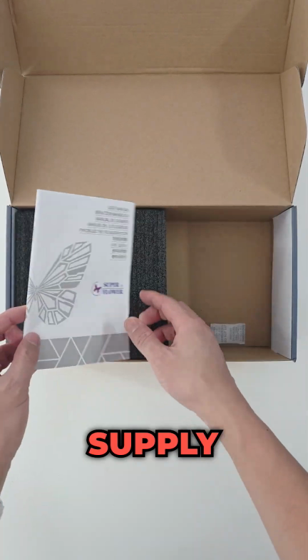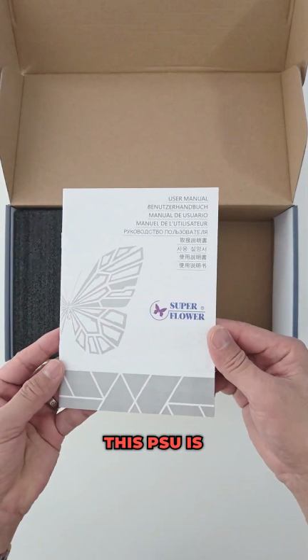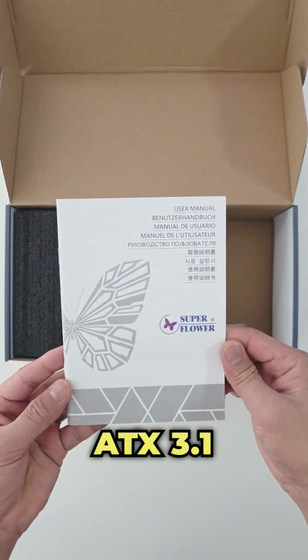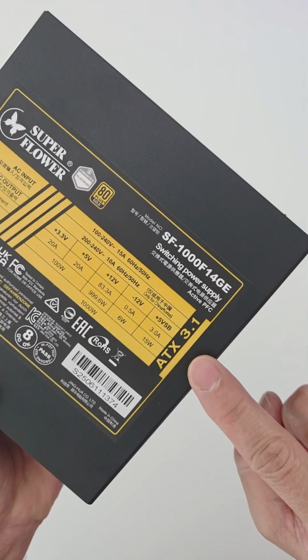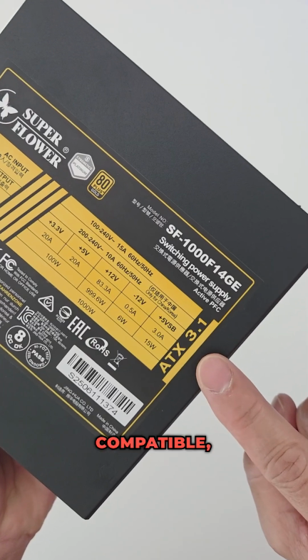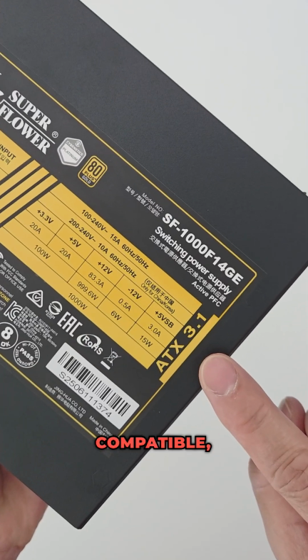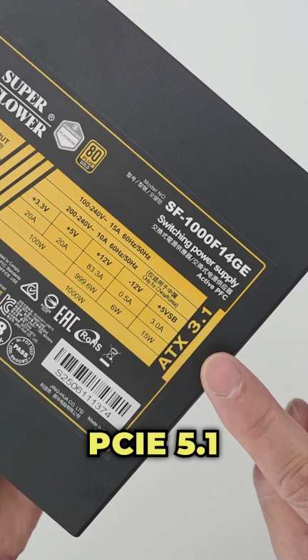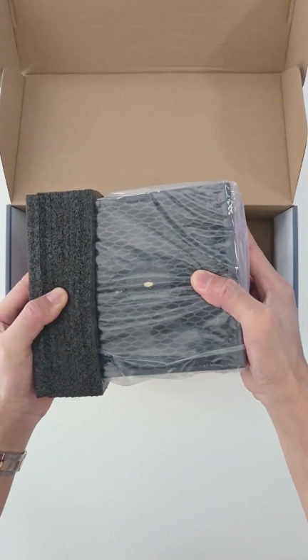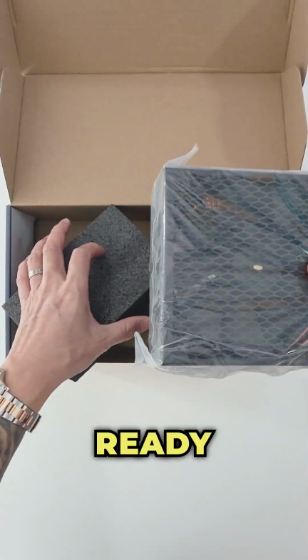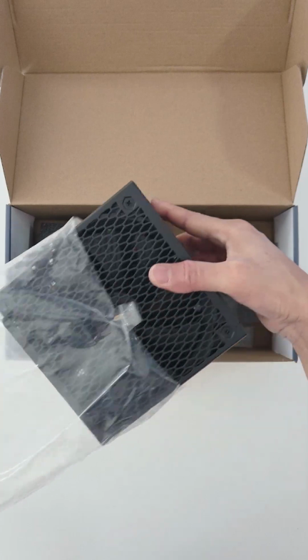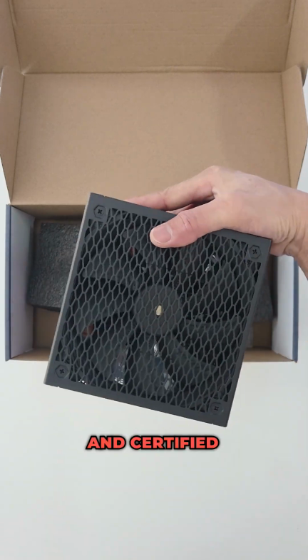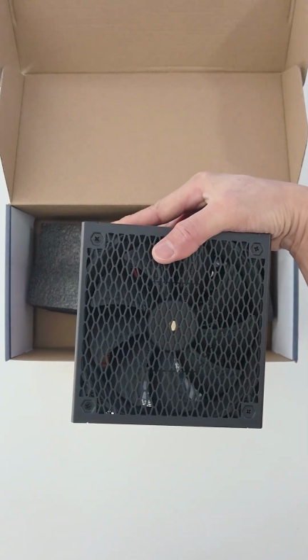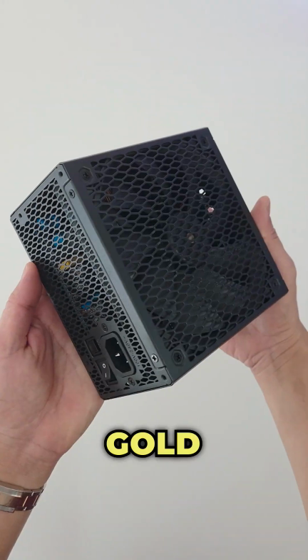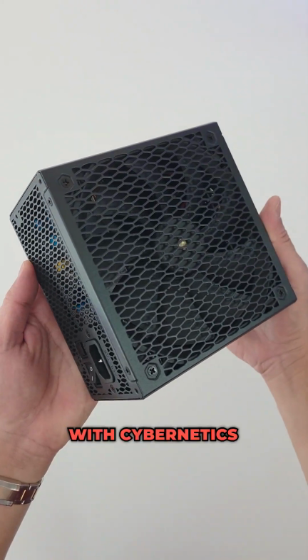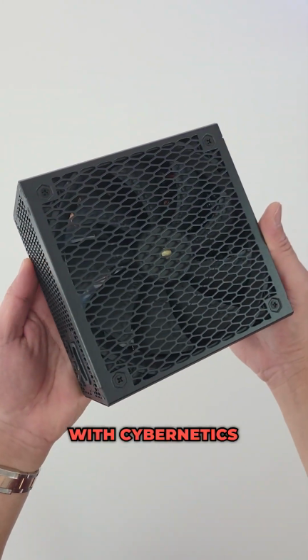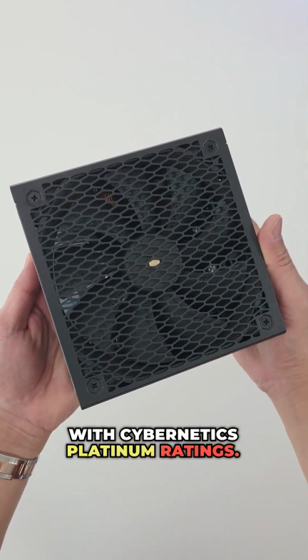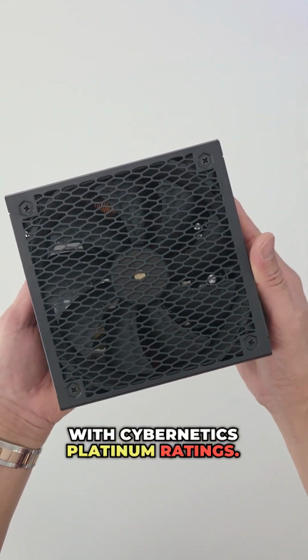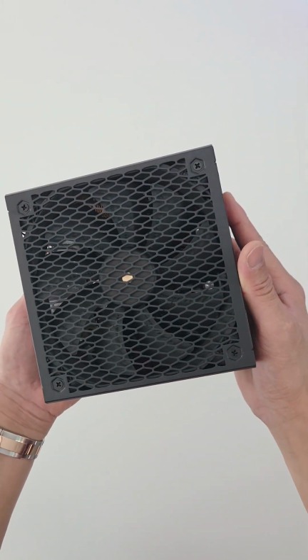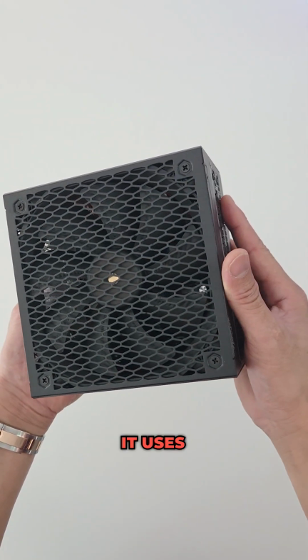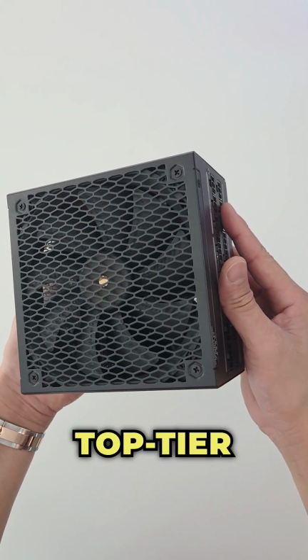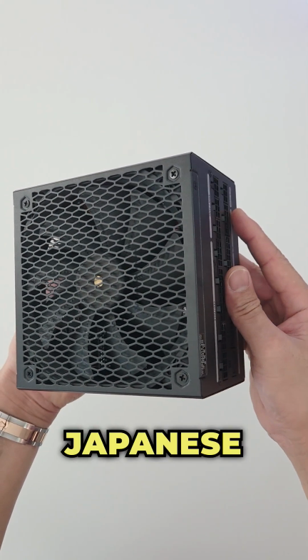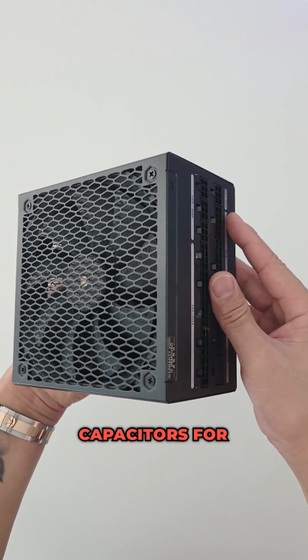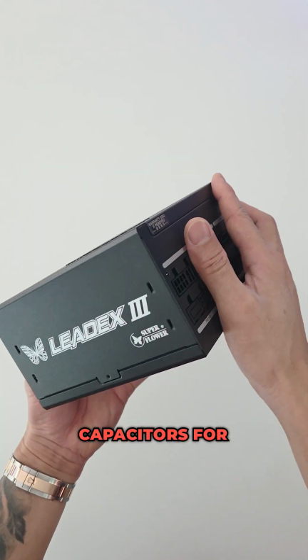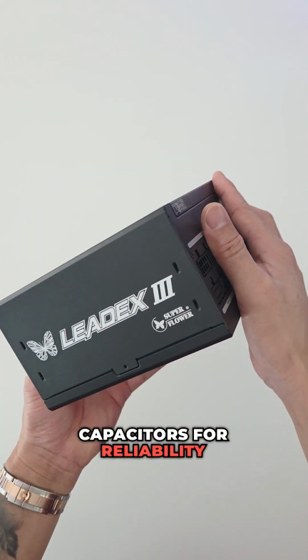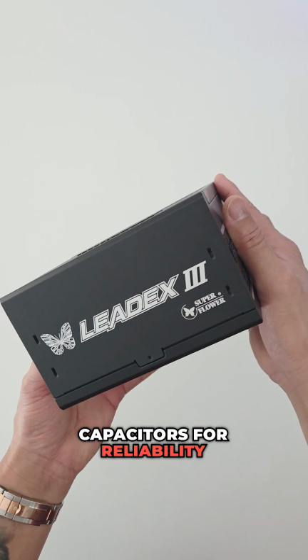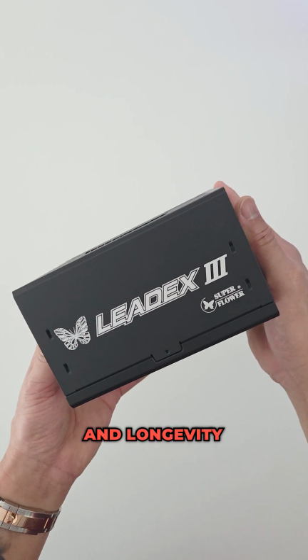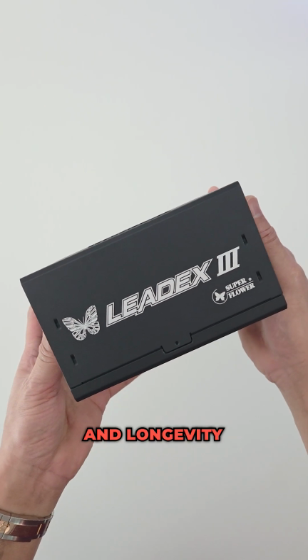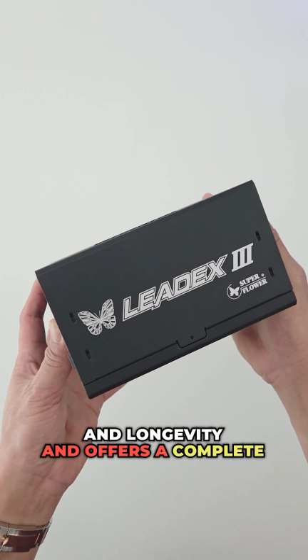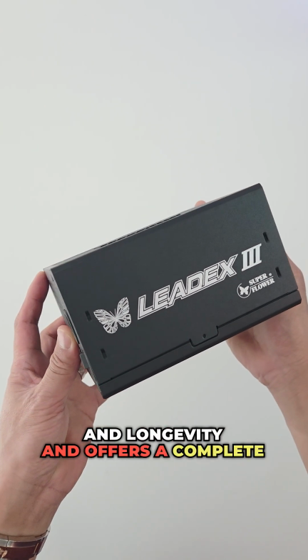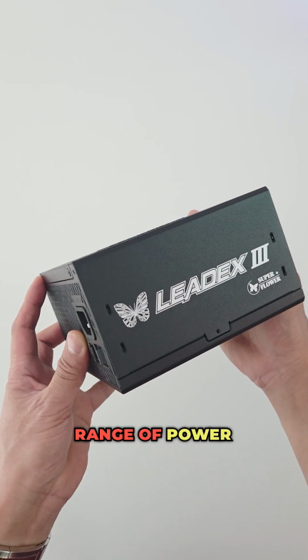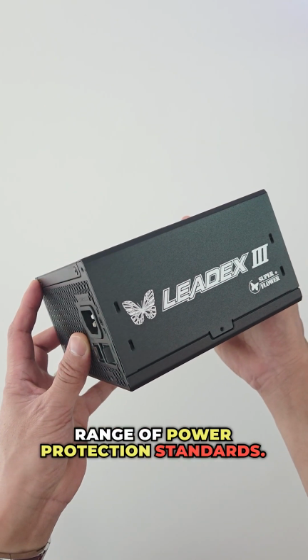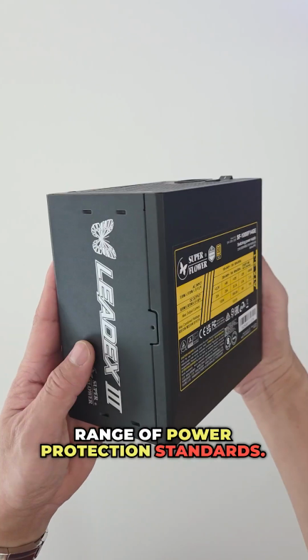This PSU is ATX 3.1 compatible, PCIe 5 ready, and certified 80 Plus Gold with Cybernetics Platinum ratings. It uses top-tier Japanese capacitors for reliability and longevity, and offers a complete range of power protection standards.